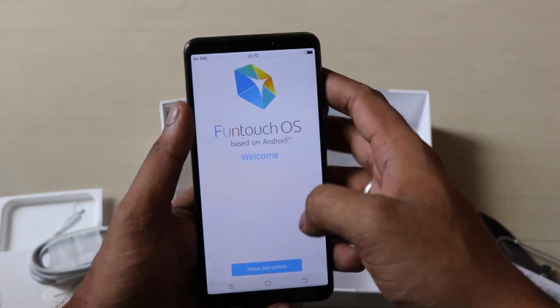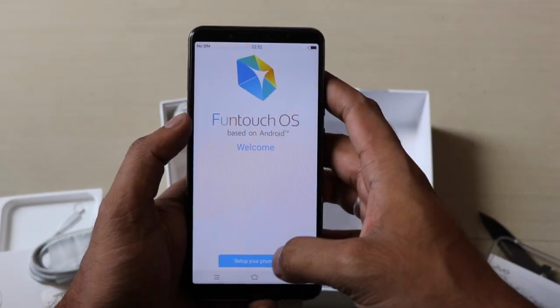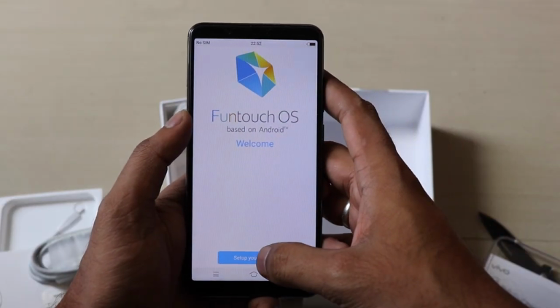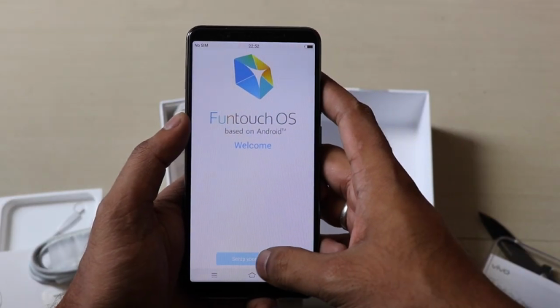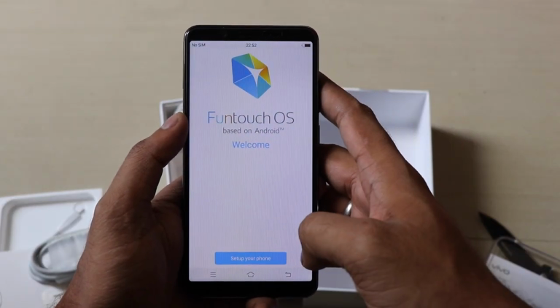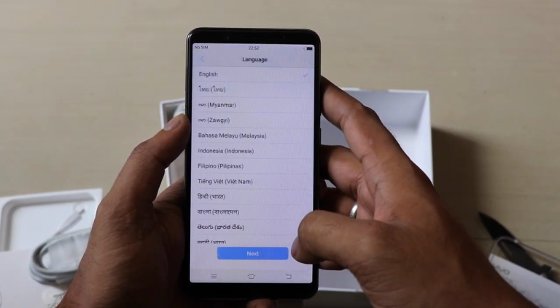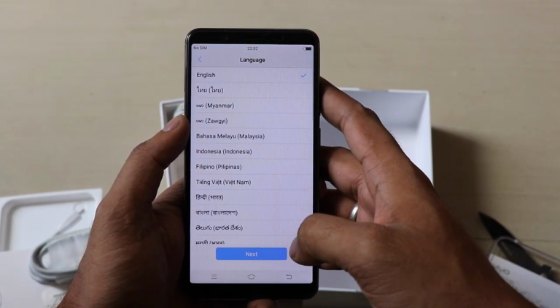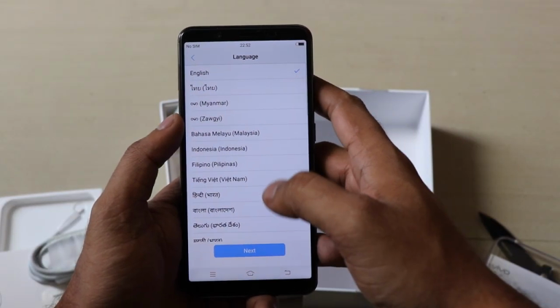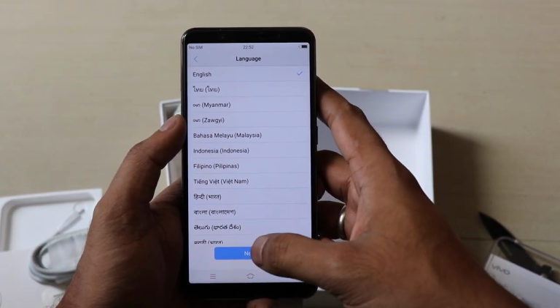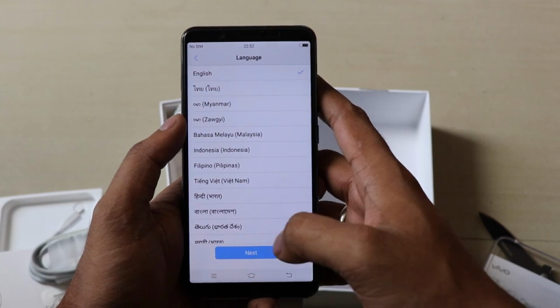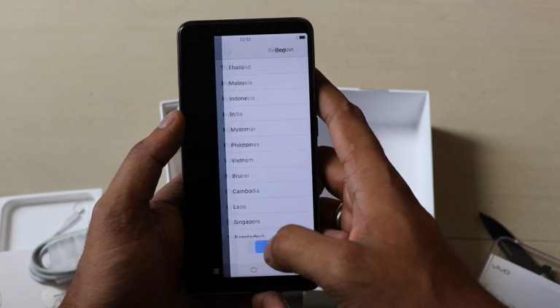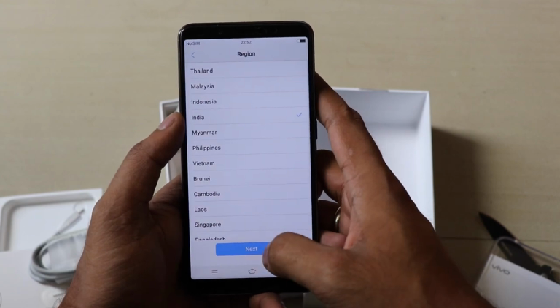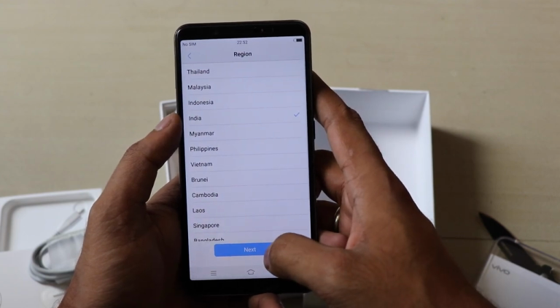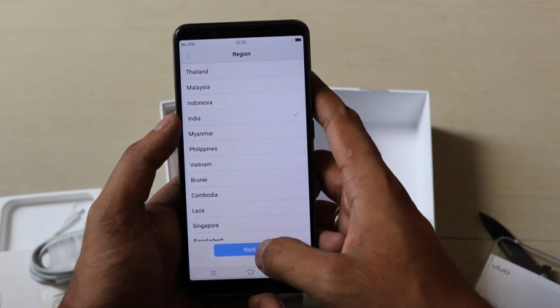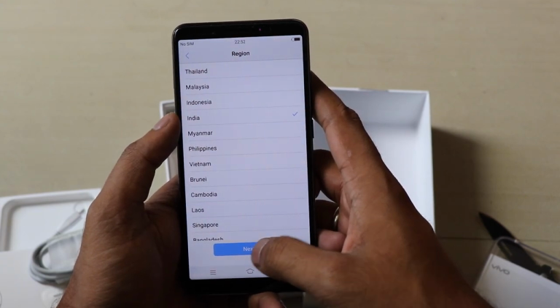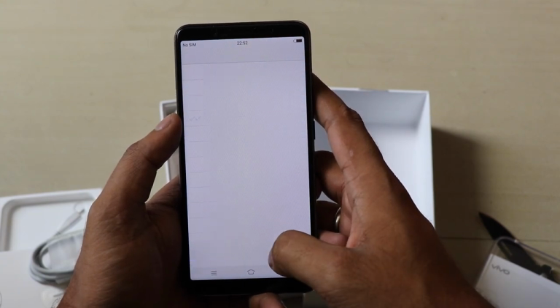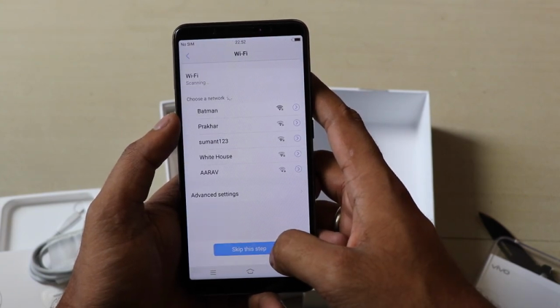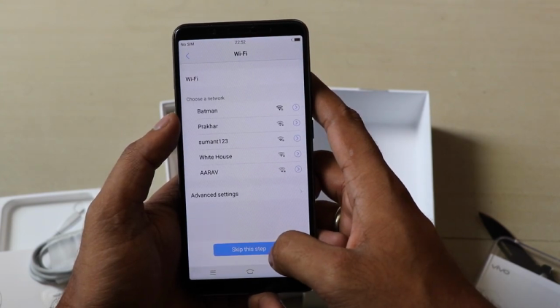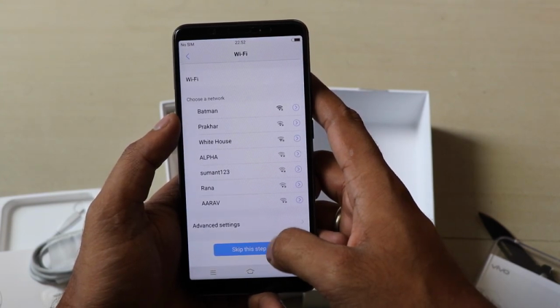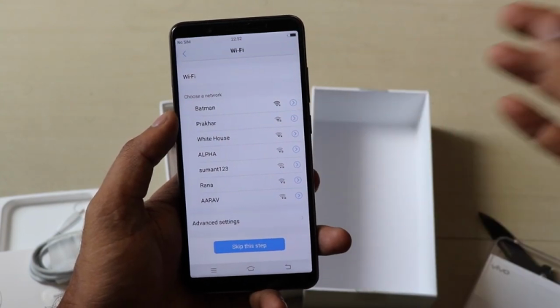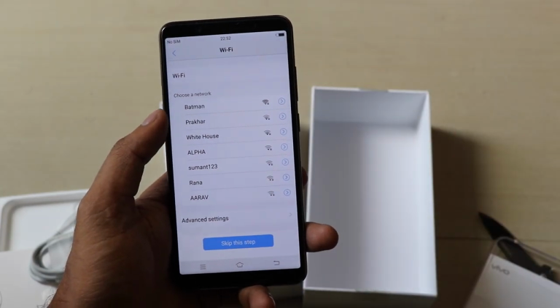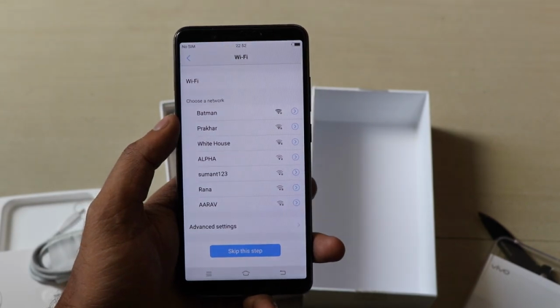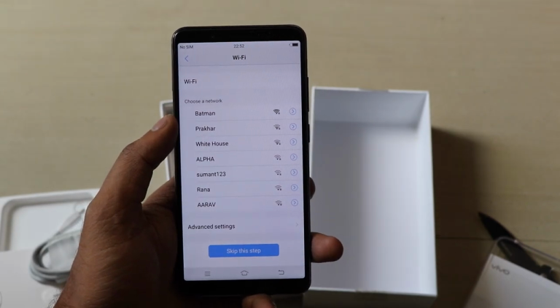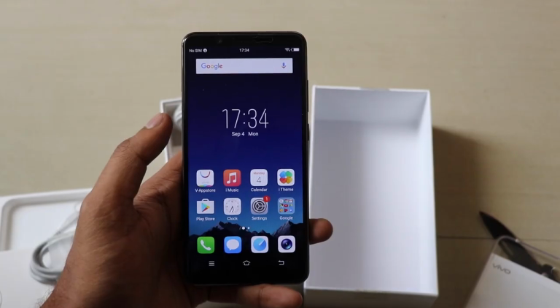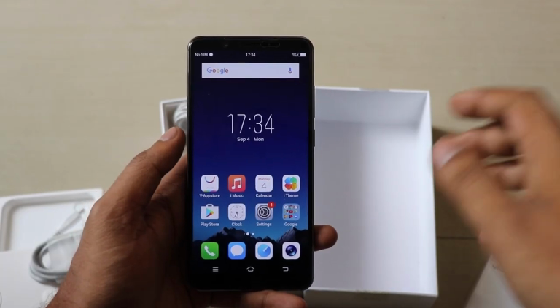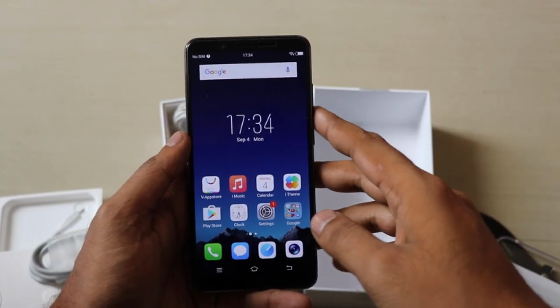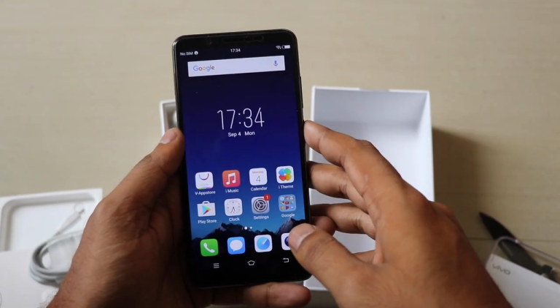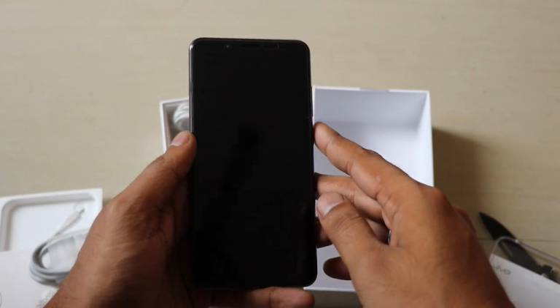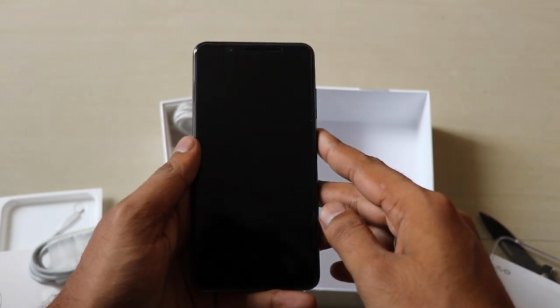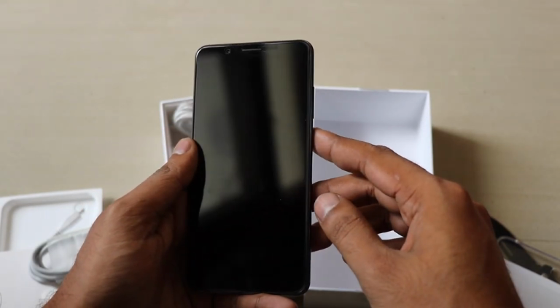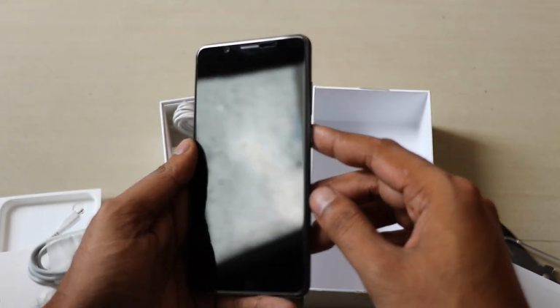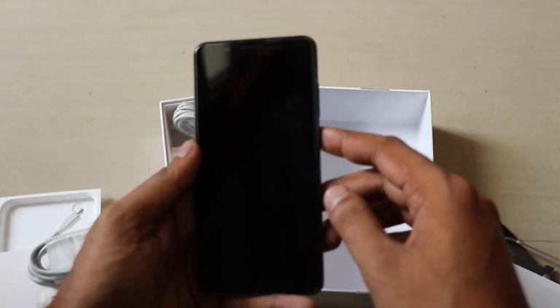You can see the micro USB cable and earphones are bundled with this pack. The Vivo V7 Plus comes with FunTouch OS — this is the first platform by Vivo — running Android 7.1.1. We'll install the device and after booting we'll walk through the design.